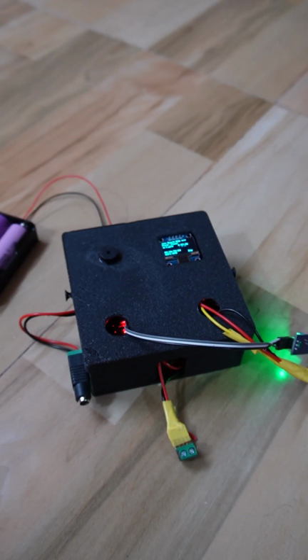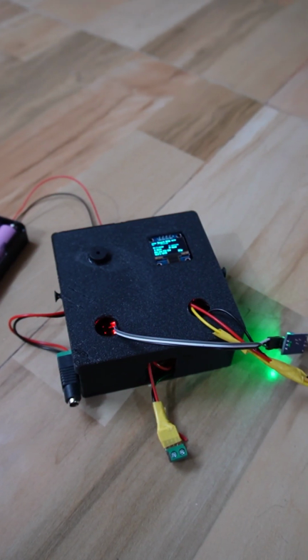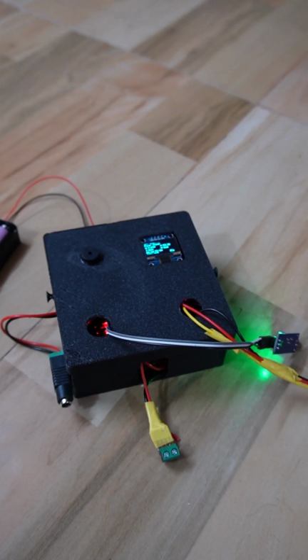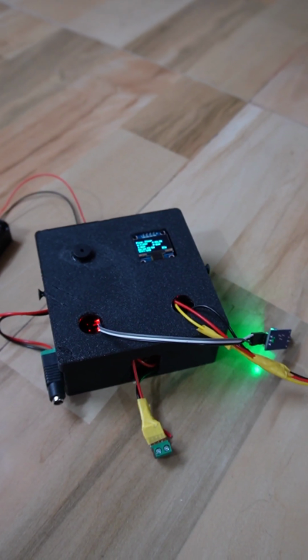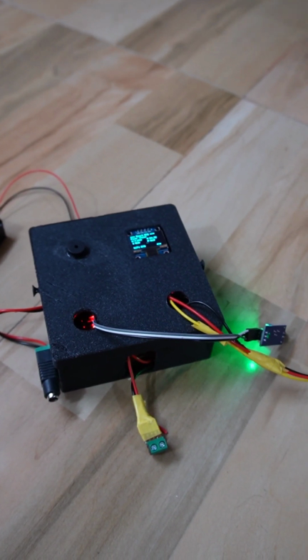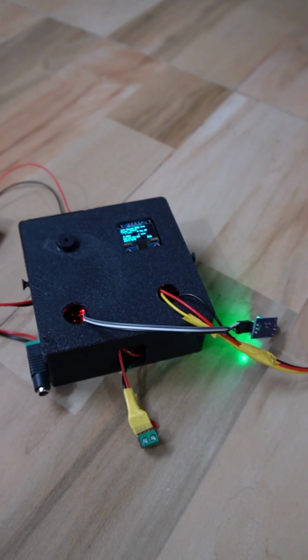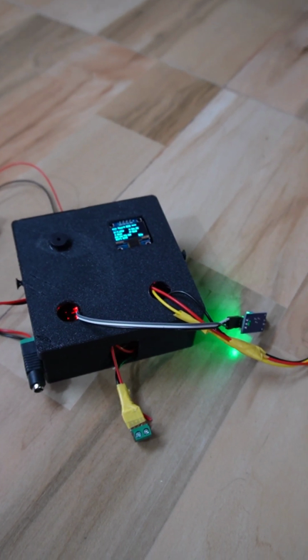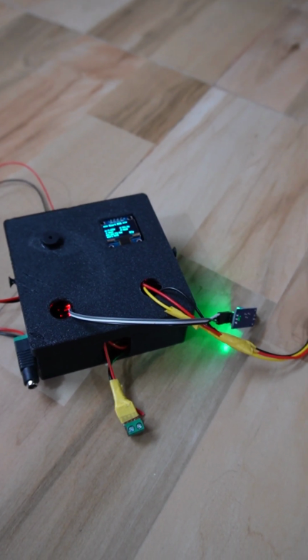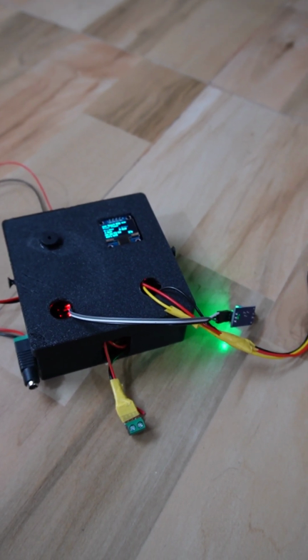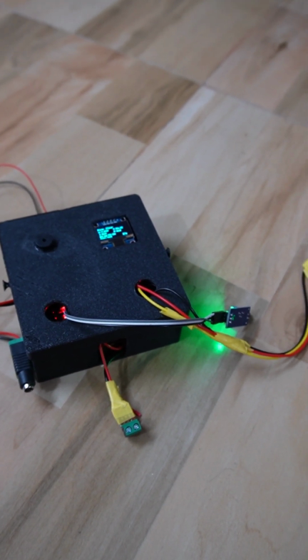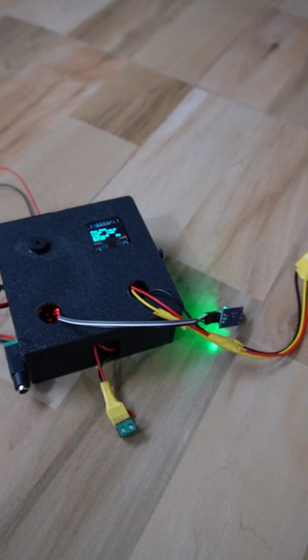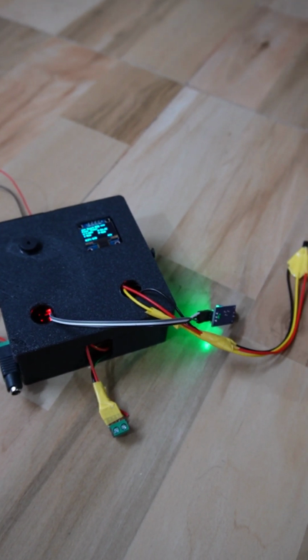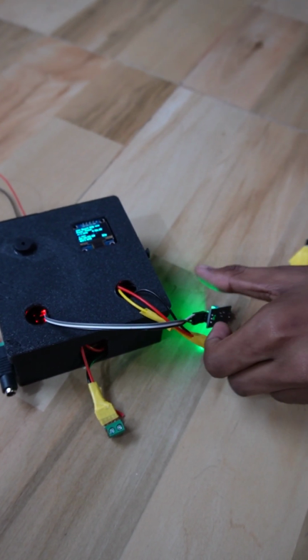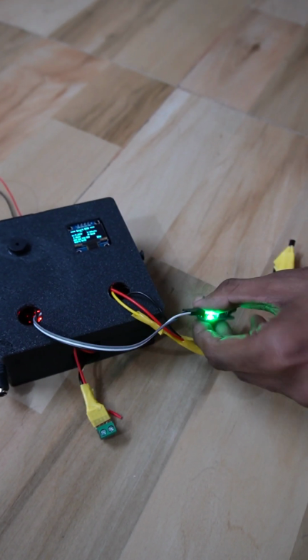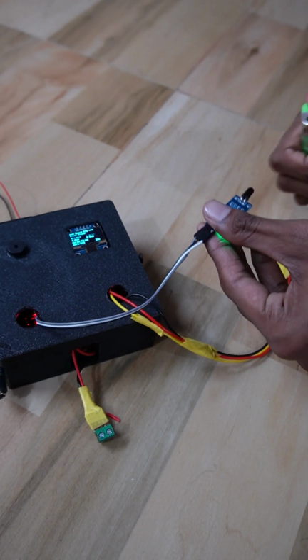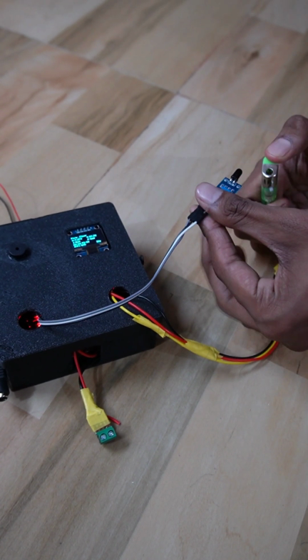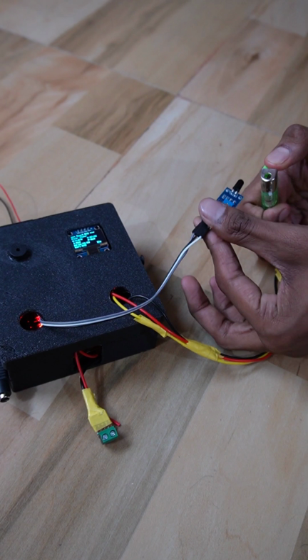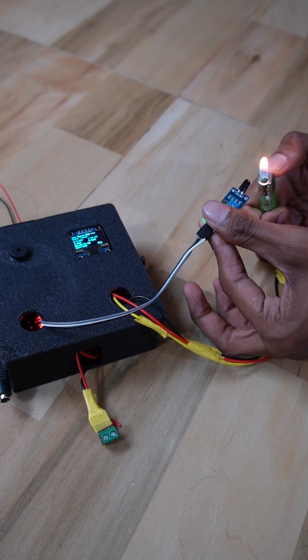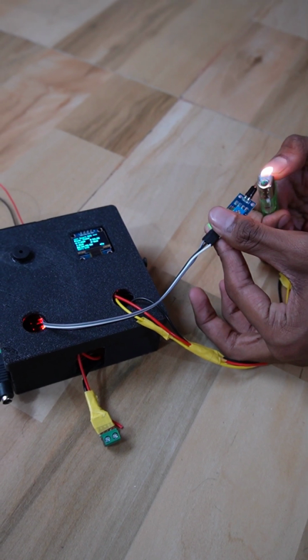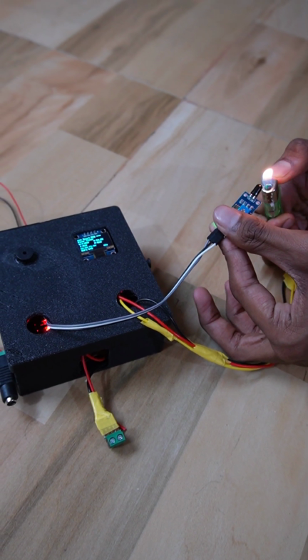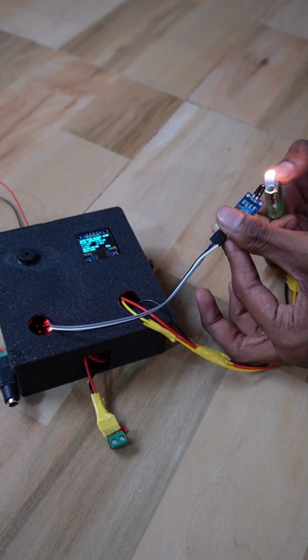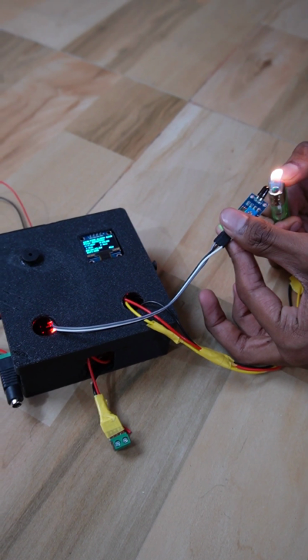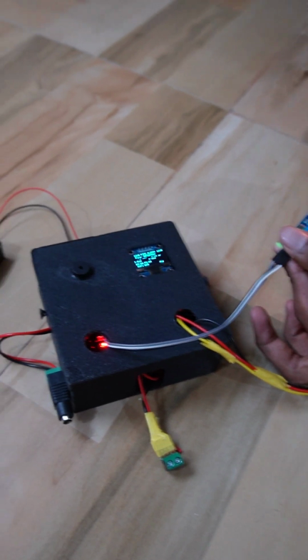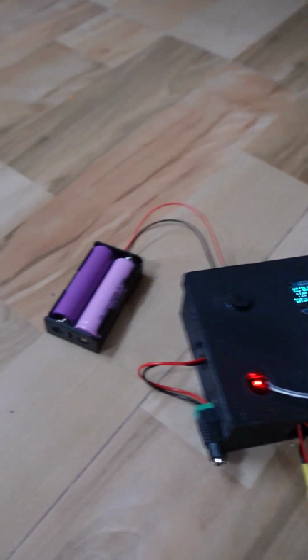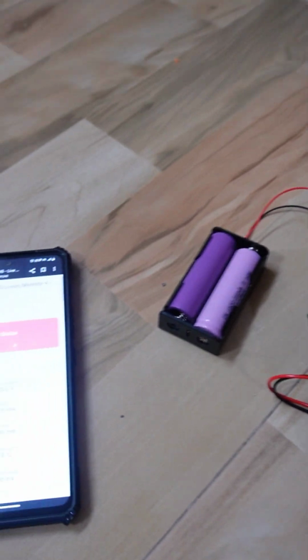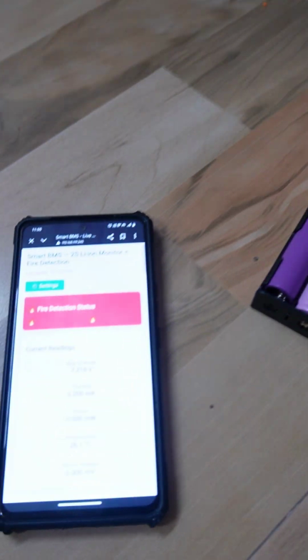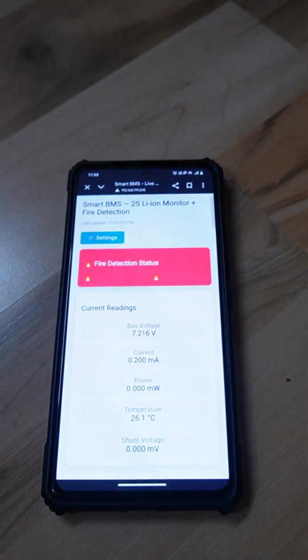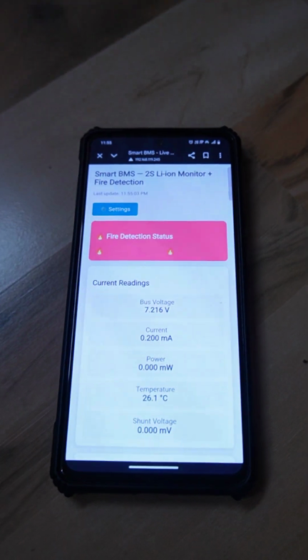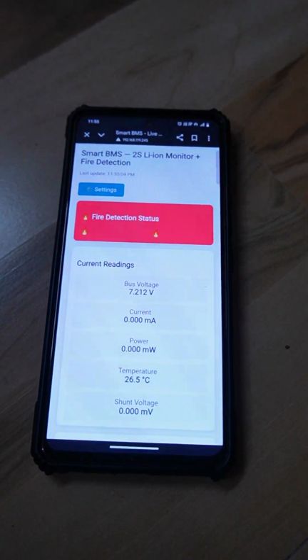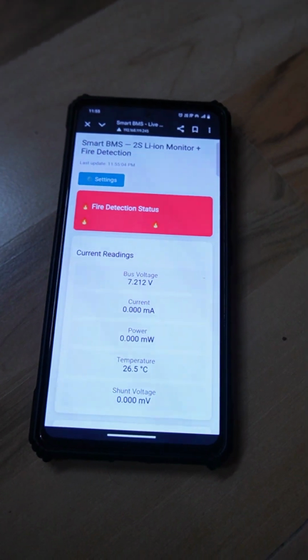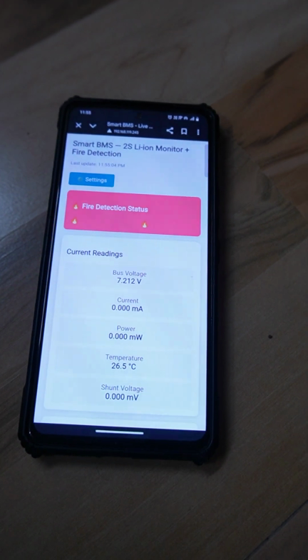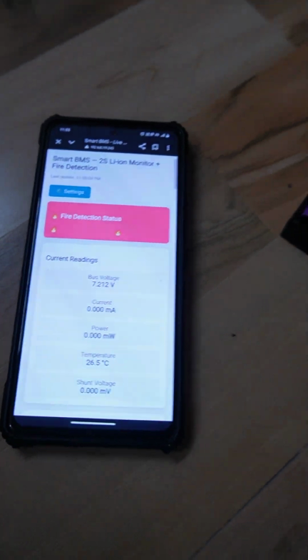Let's check the alarm system by introducing fire to this one. So you can see fire detection.